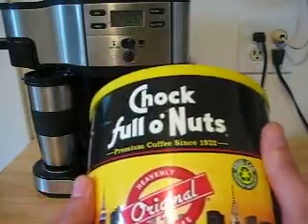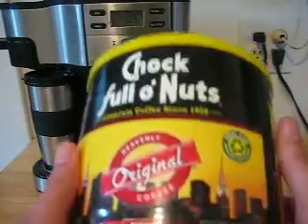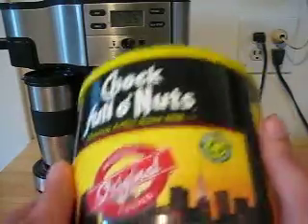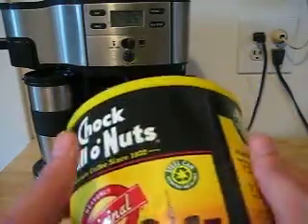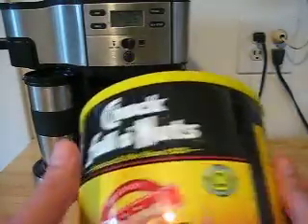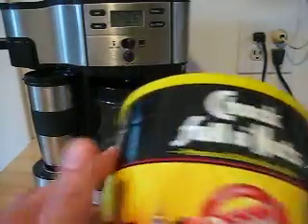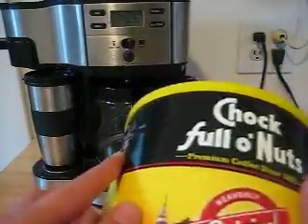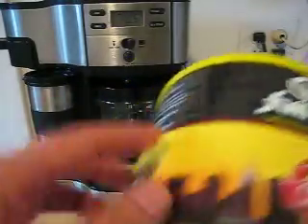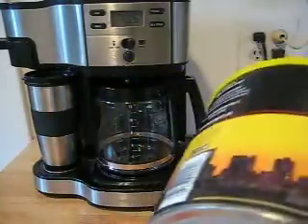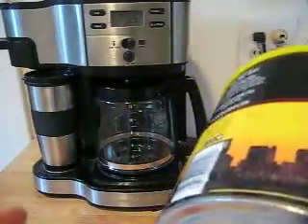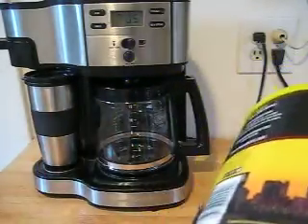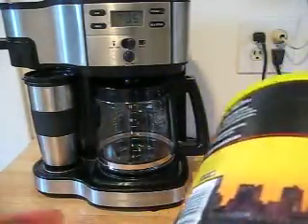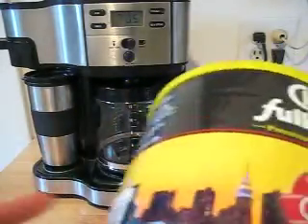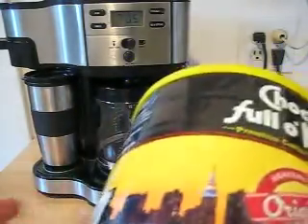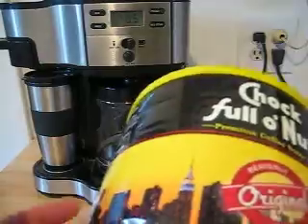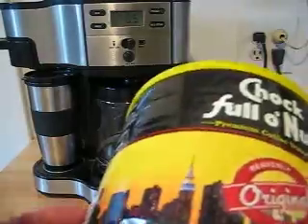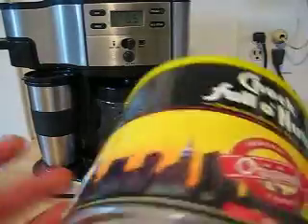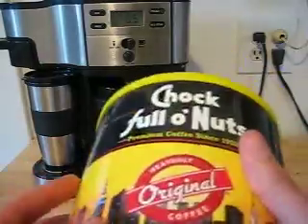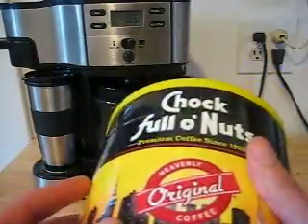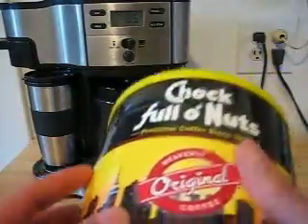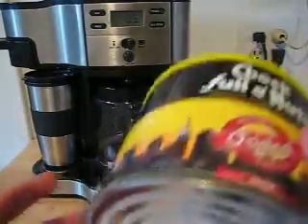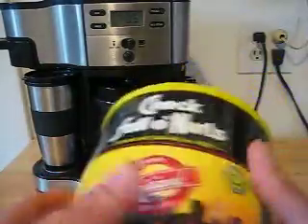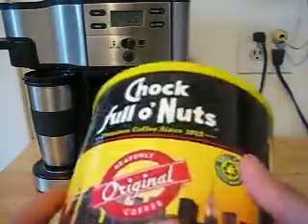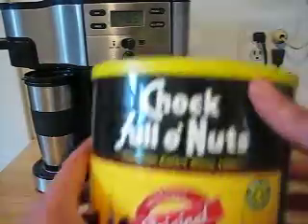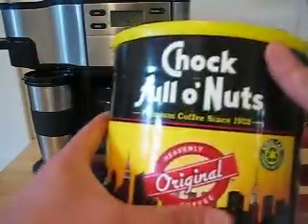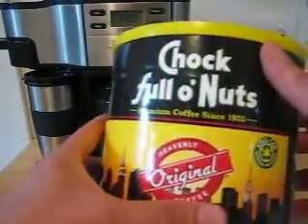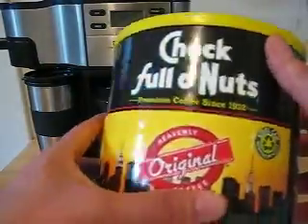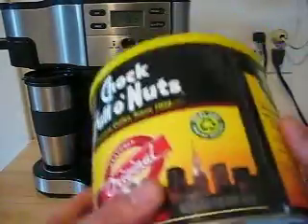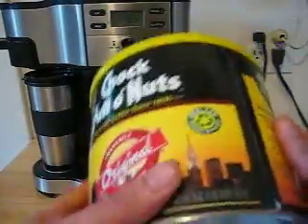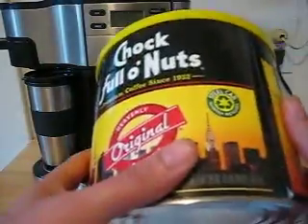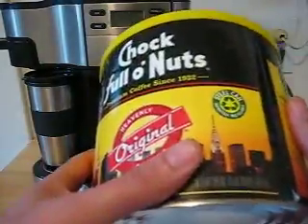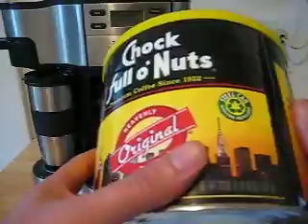Actually, I won't be making any because I don't want any coffee right now and I don't want to waste any. But I'm still going to show you guys how to make it.